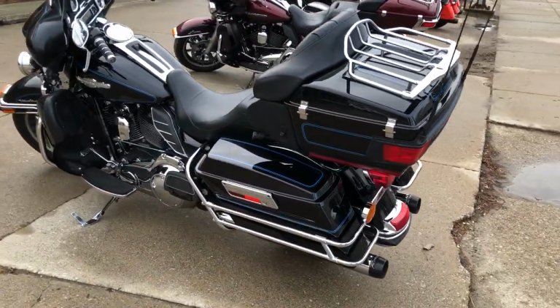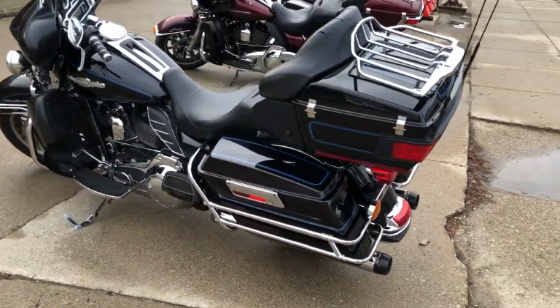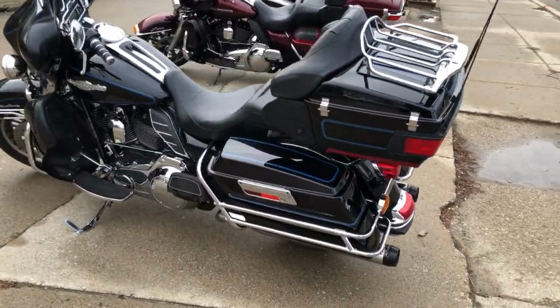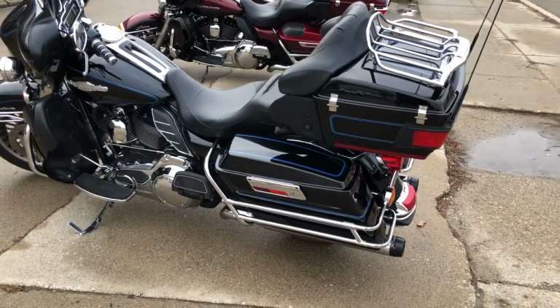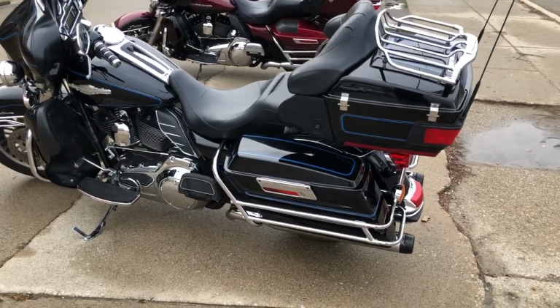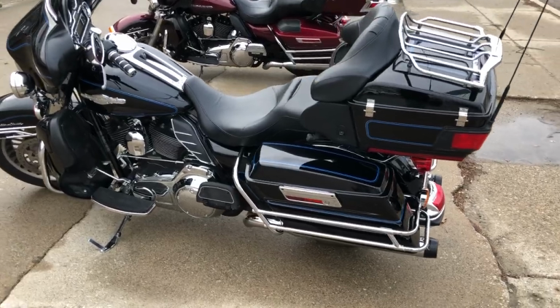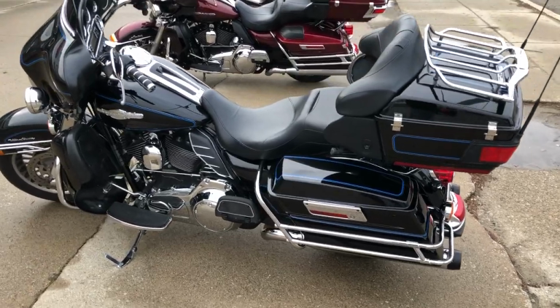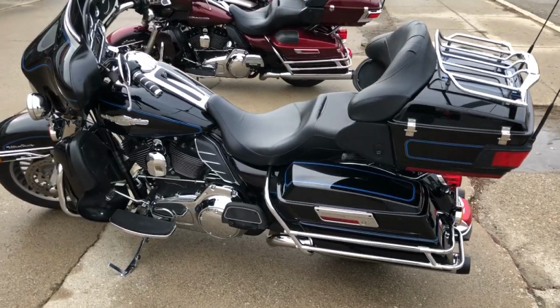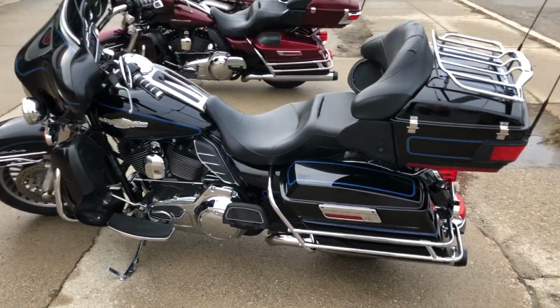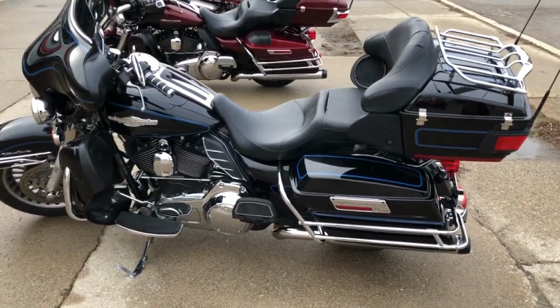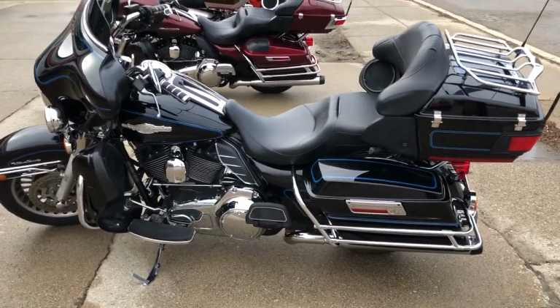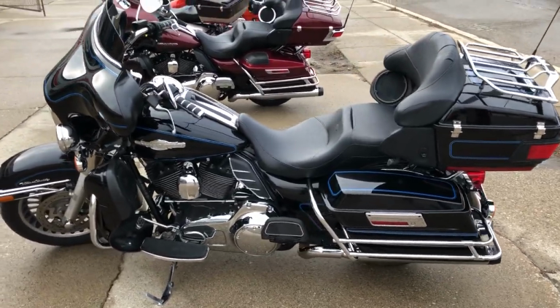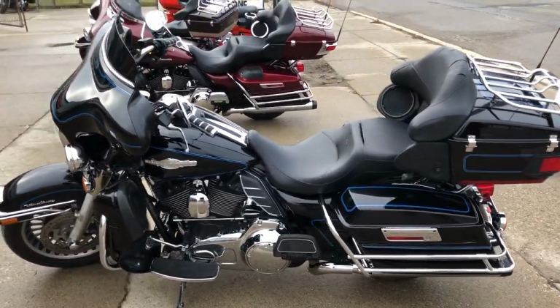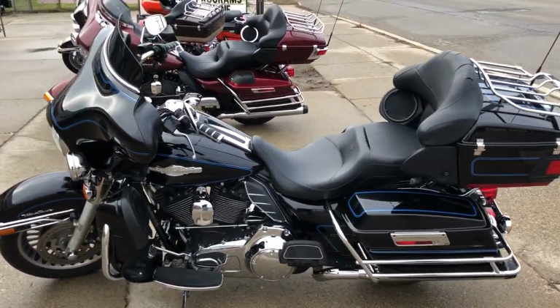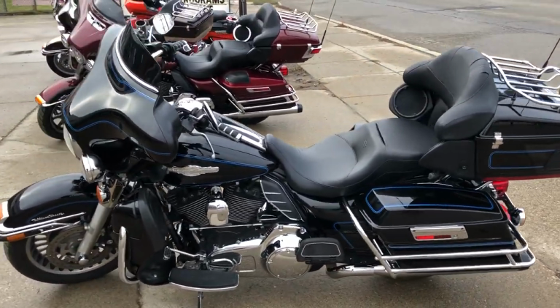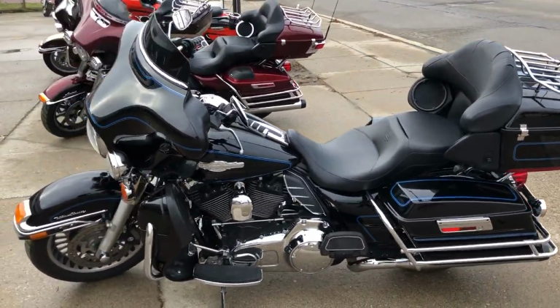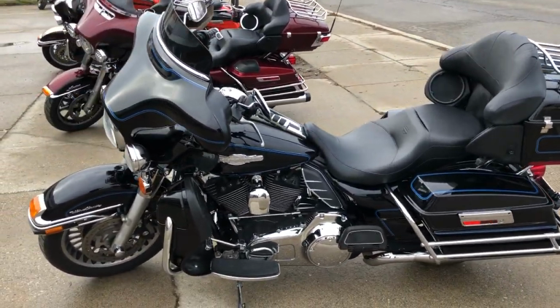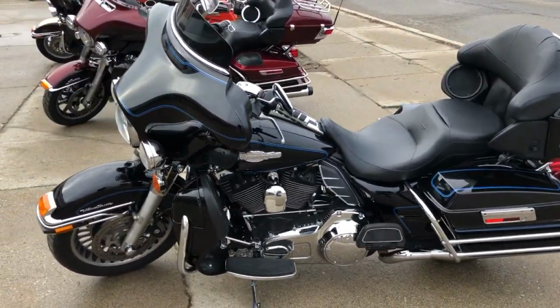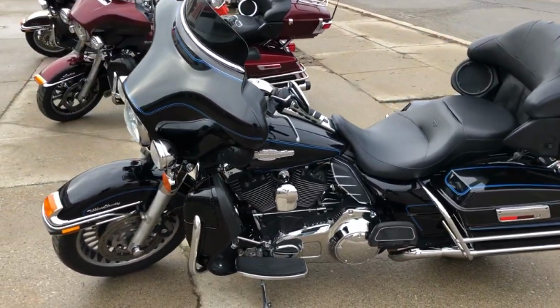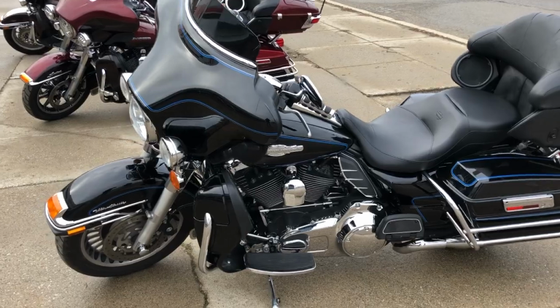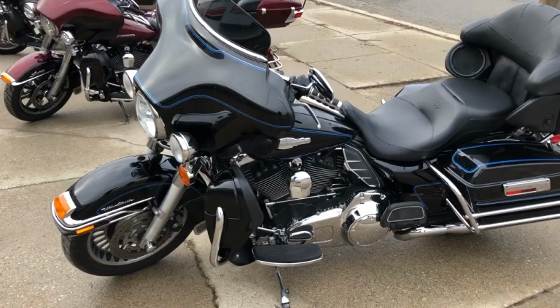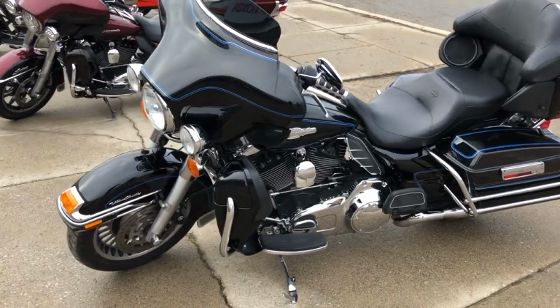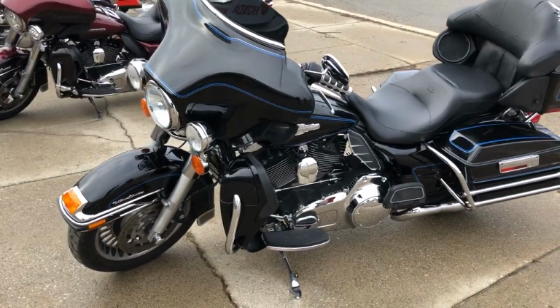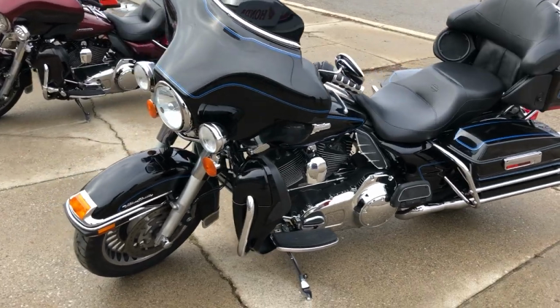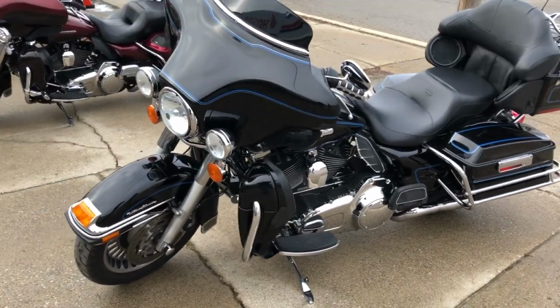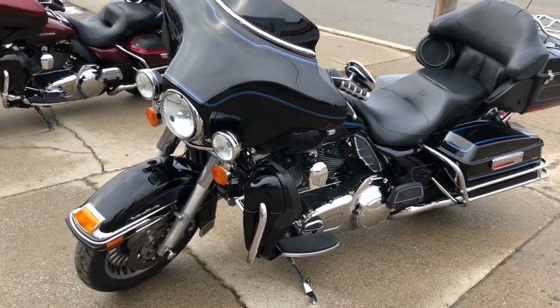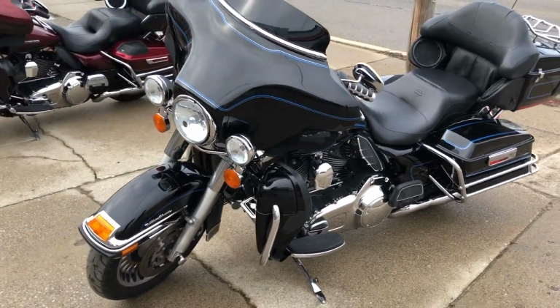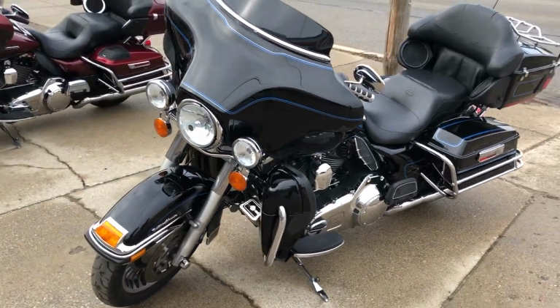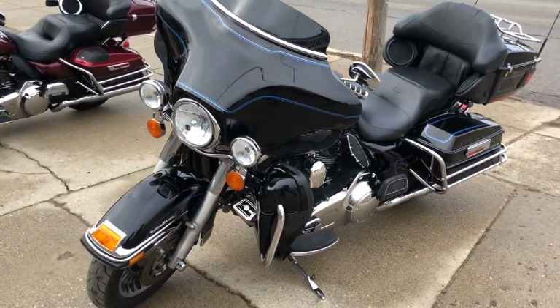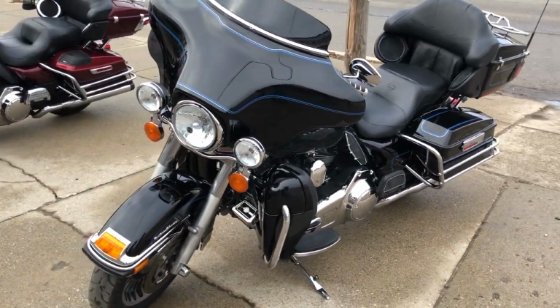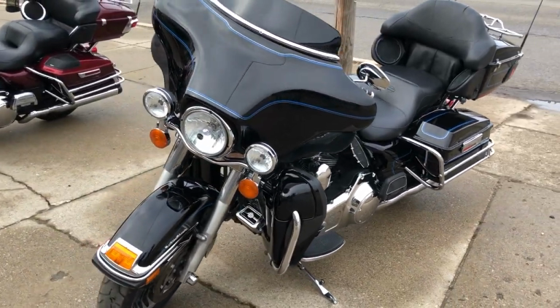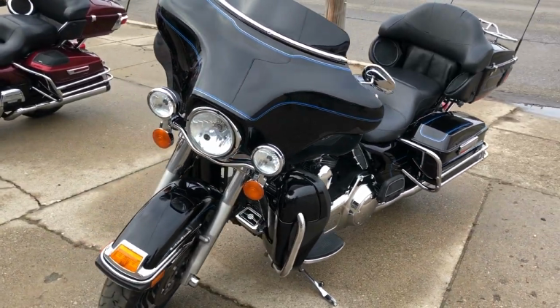The 103 cubic inch motor runs strong. Everything works and it needs nothing — just service at the dealership. It has been inspected, all fluids changed, and ready to ride.